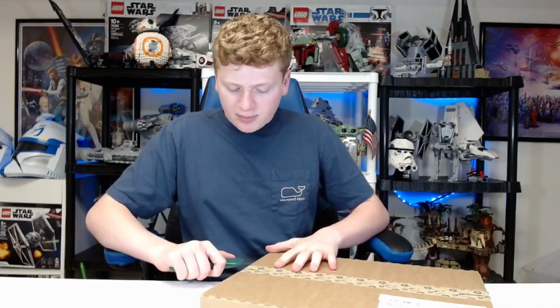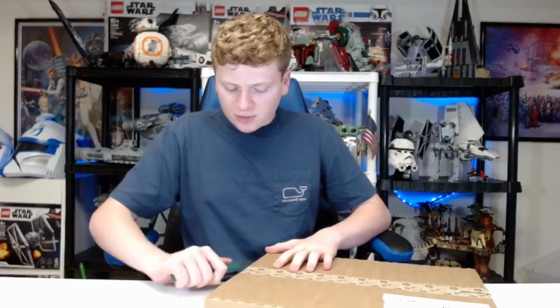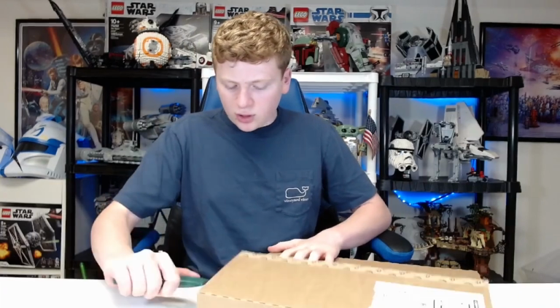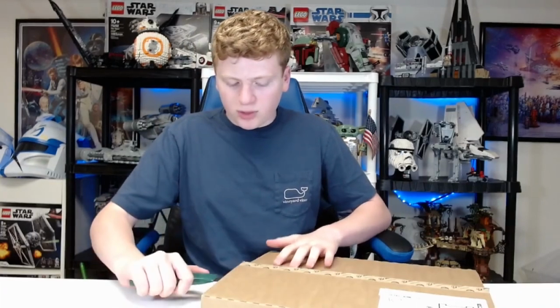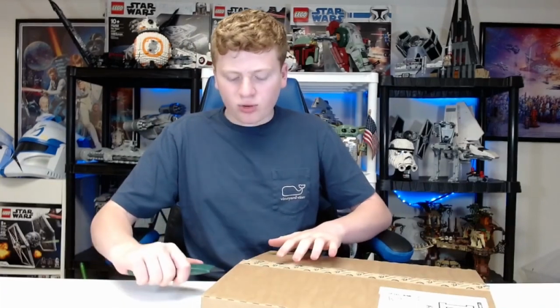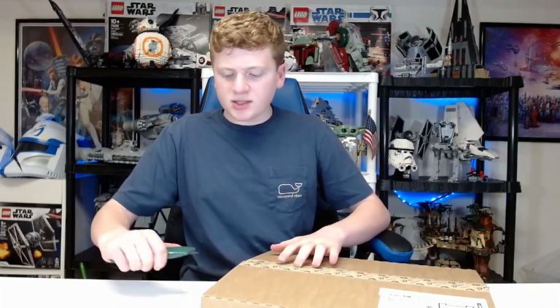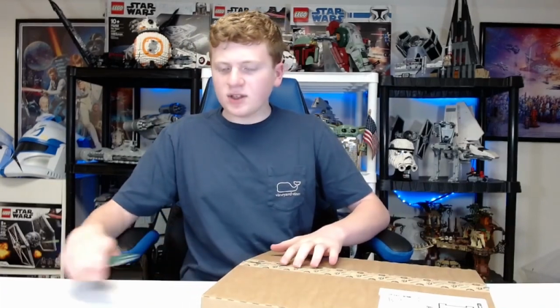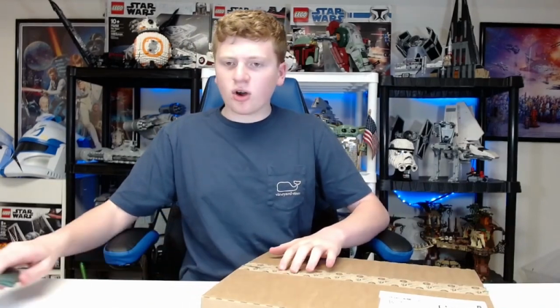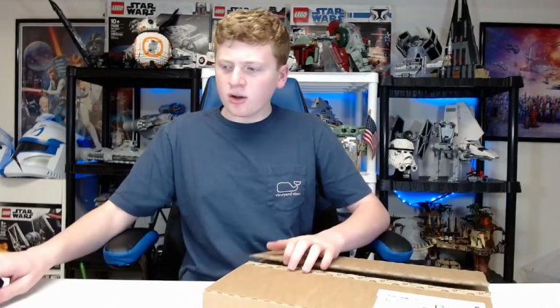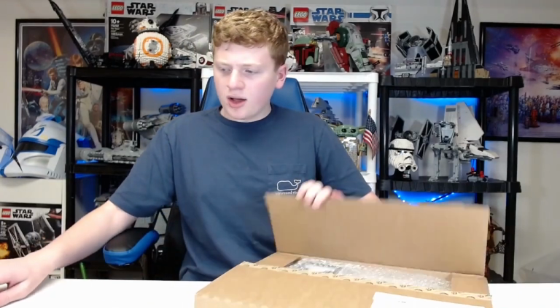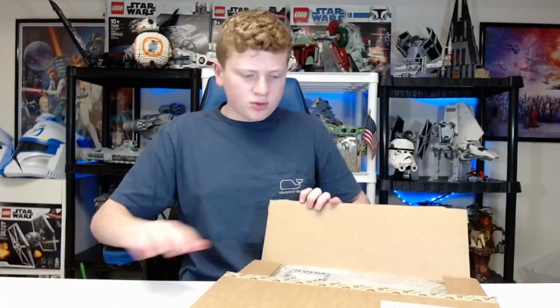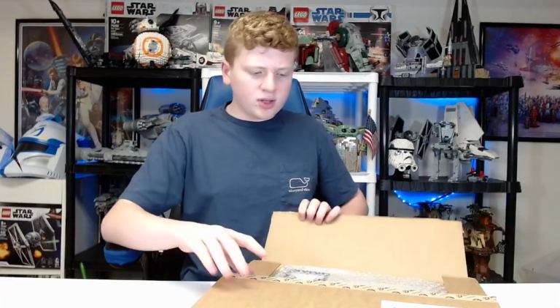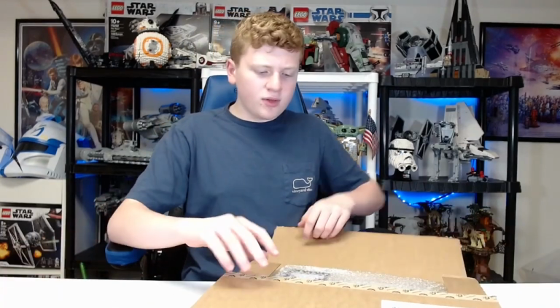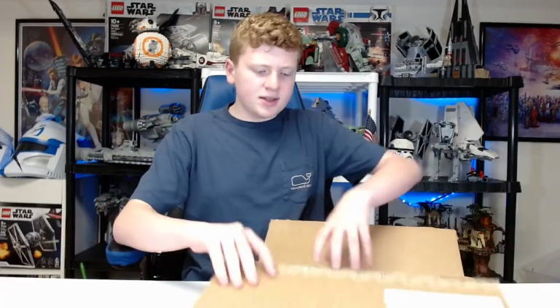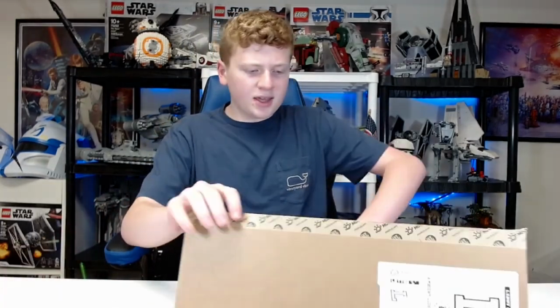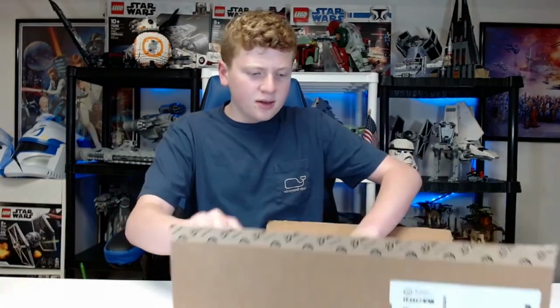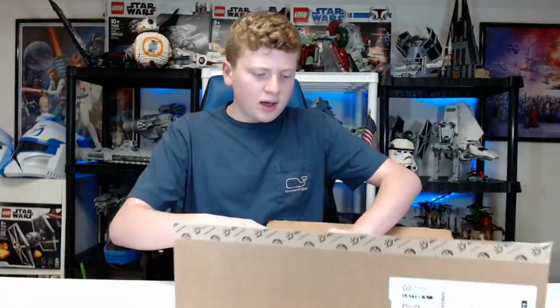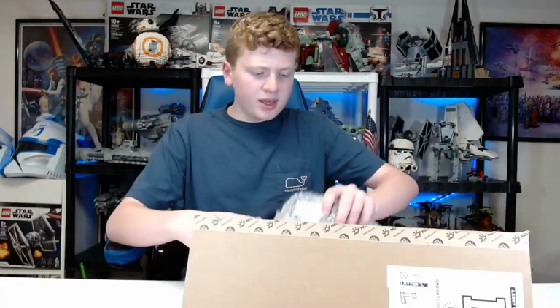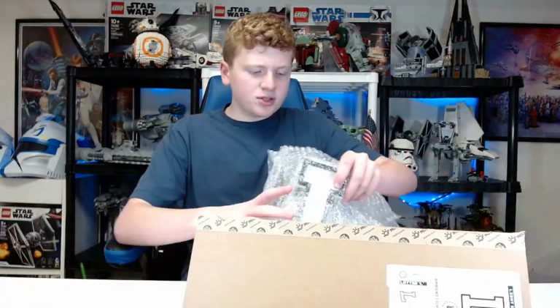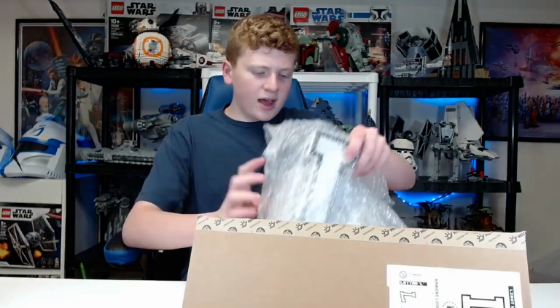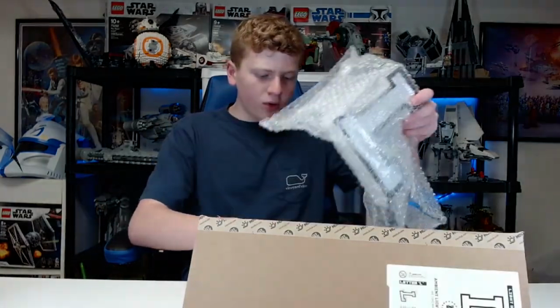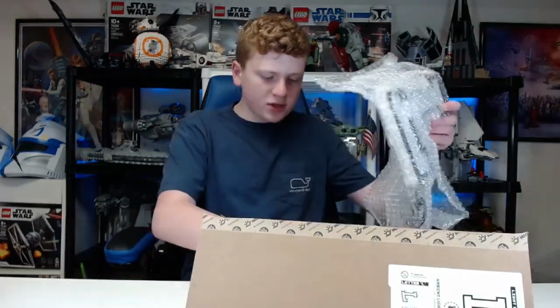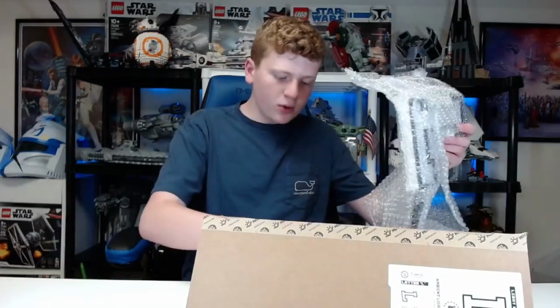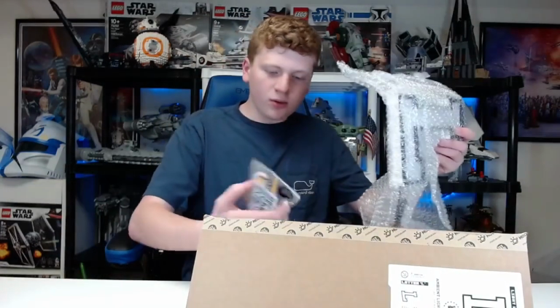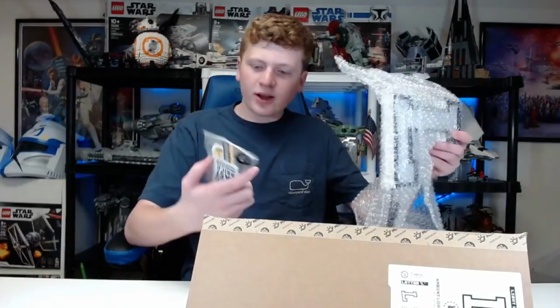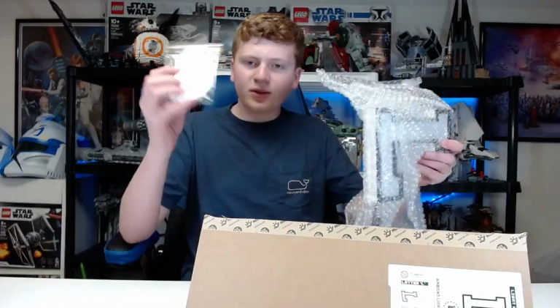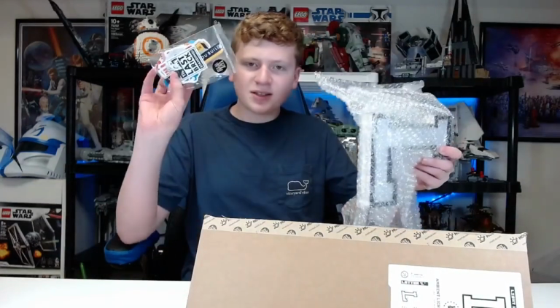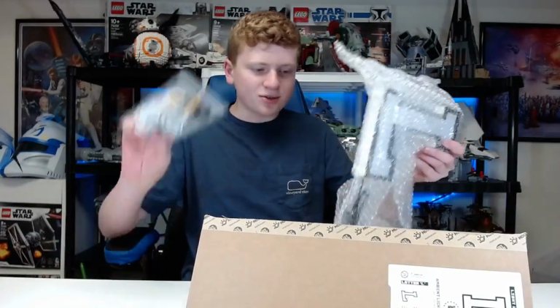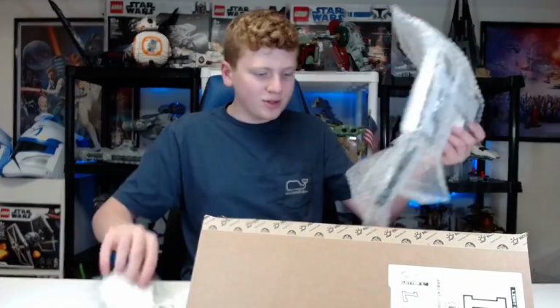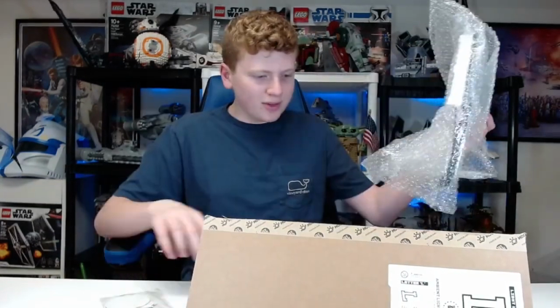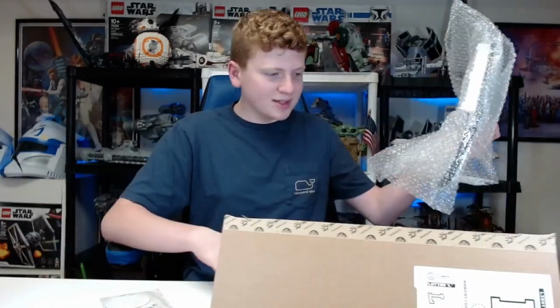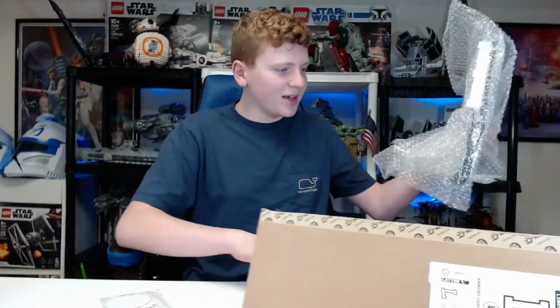I'm going to have to look up what the prices are and I'll tell you in a second. But yeah, we have all this here — whoa, we got all these stickers too. That is sick.